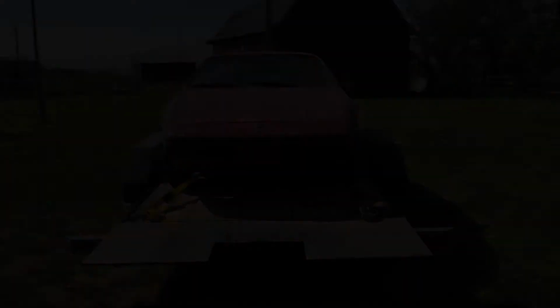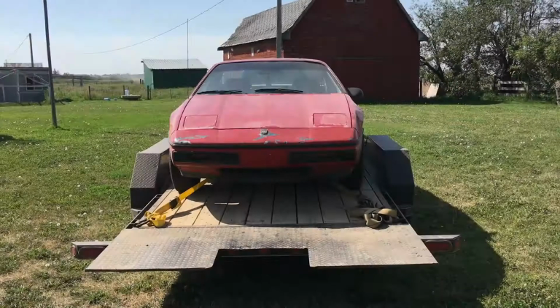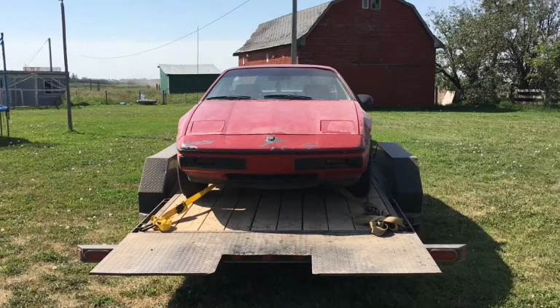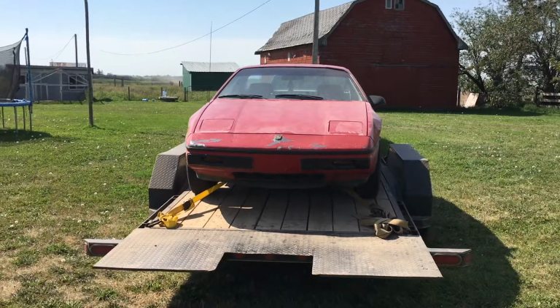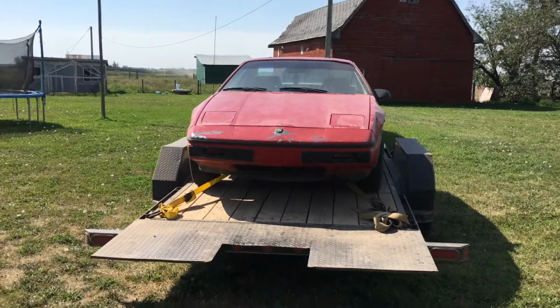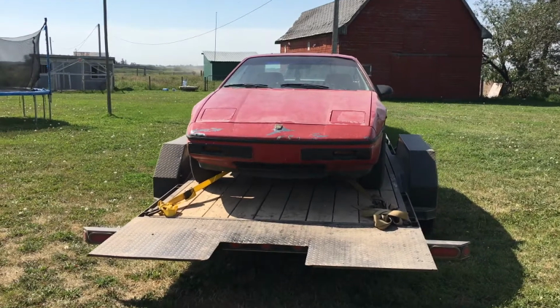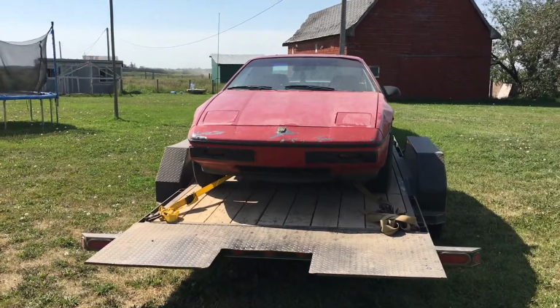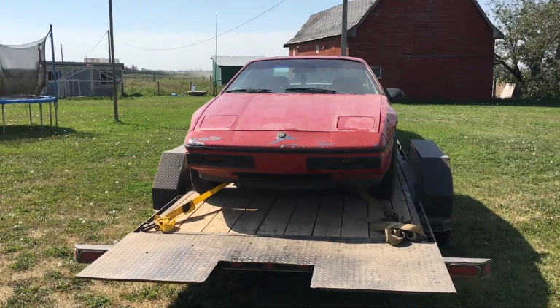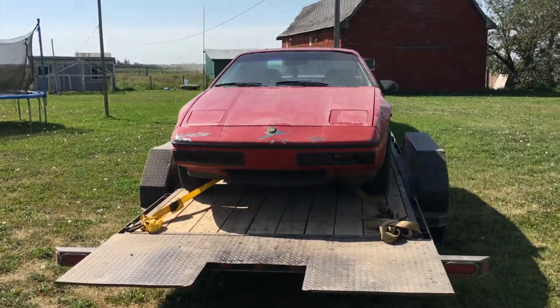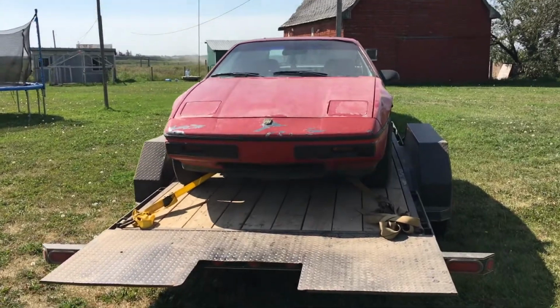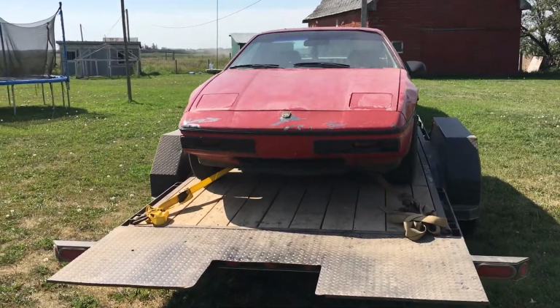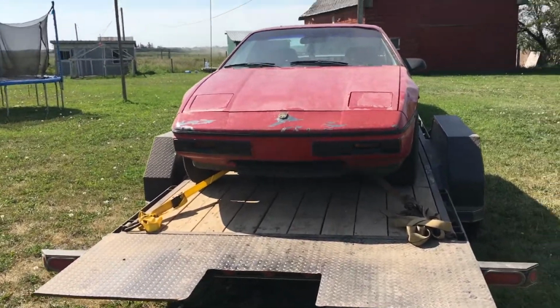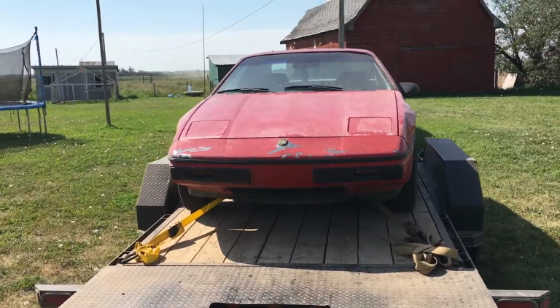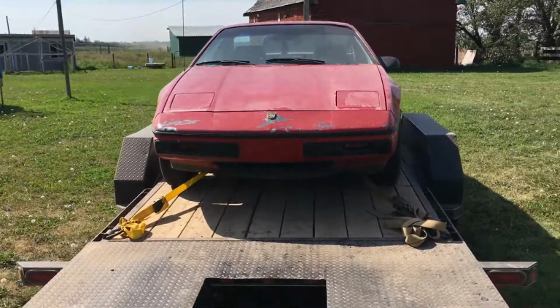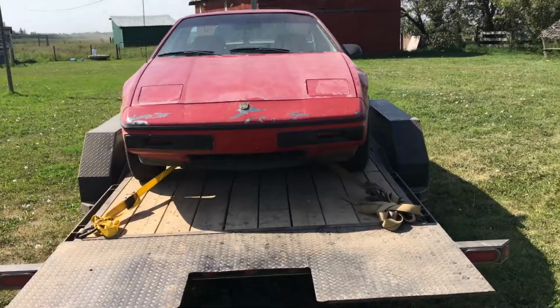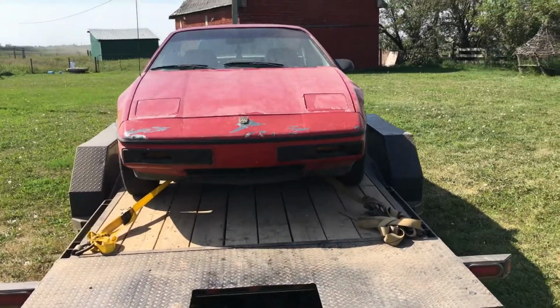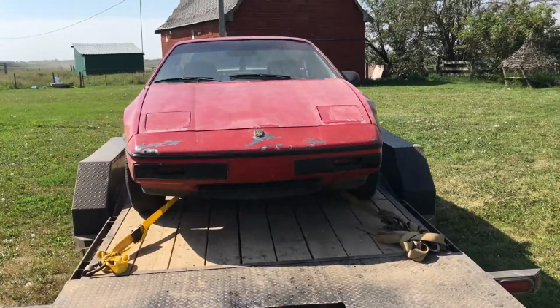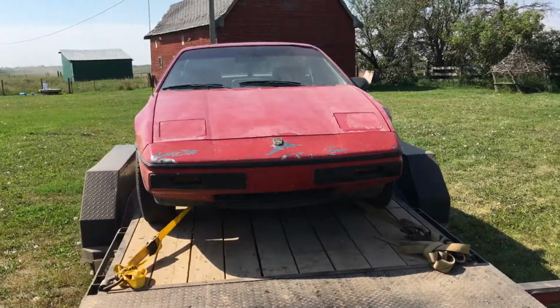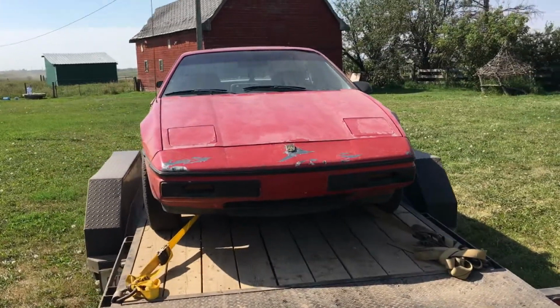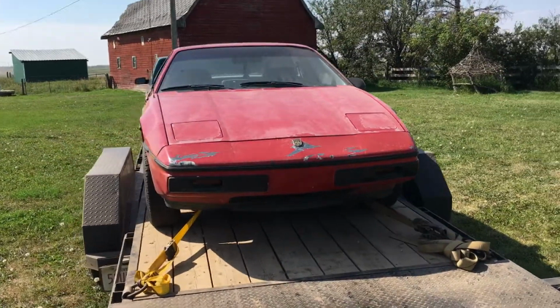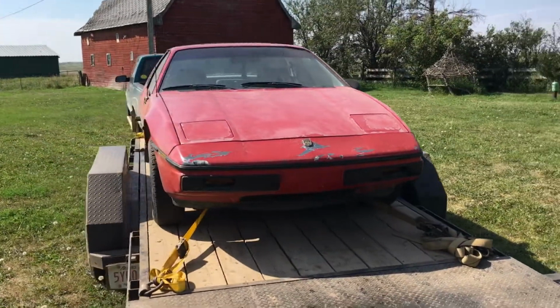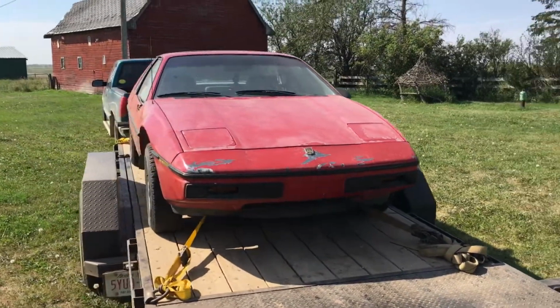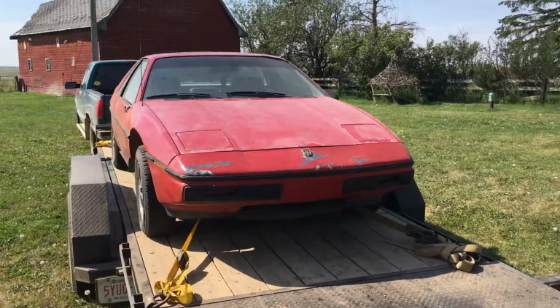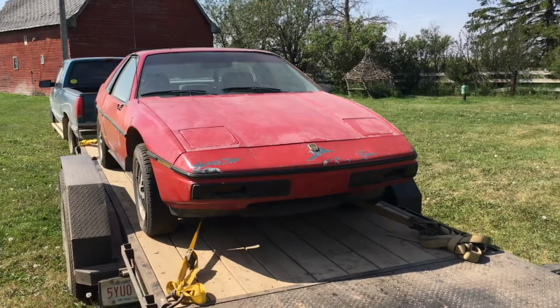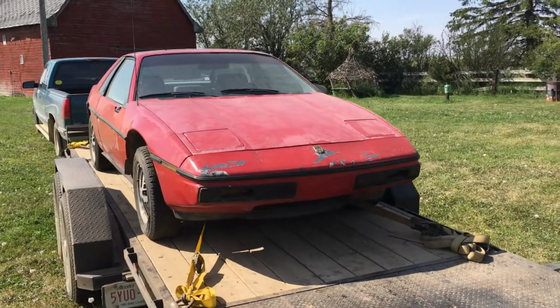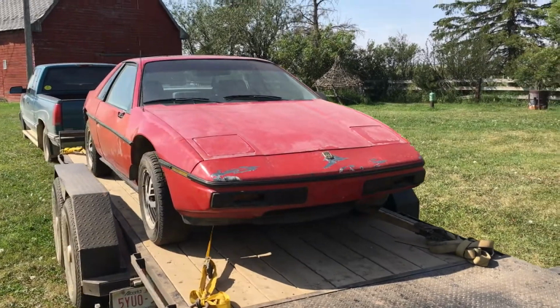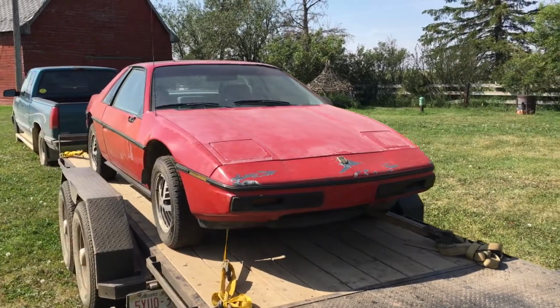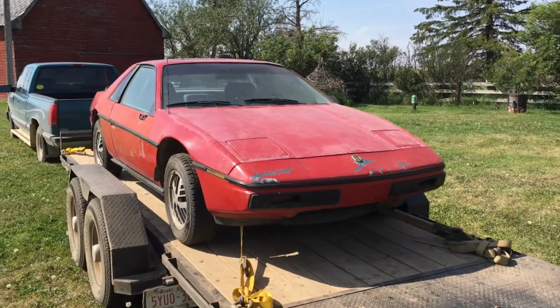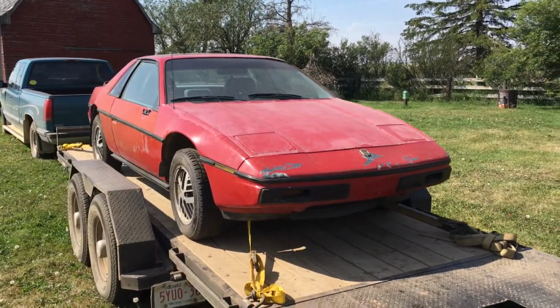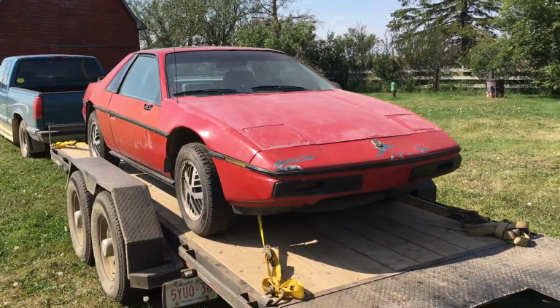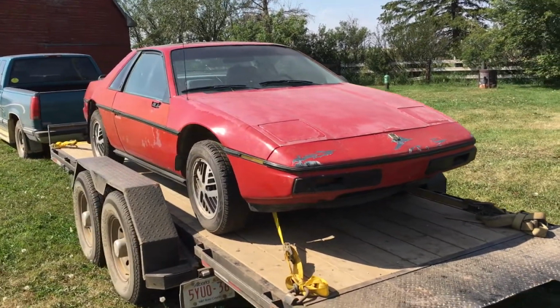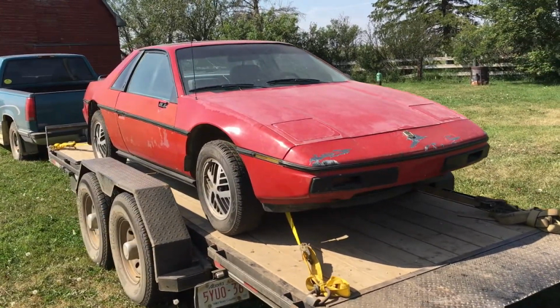Hey folks, it's Ben. I'm here with the latest acquisition for me. This makes car number 13 under my current ownership. It's a 1984 Pontiac Fiero.